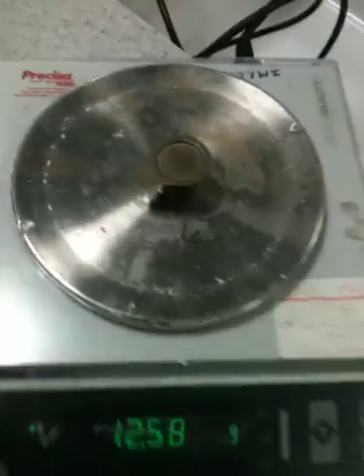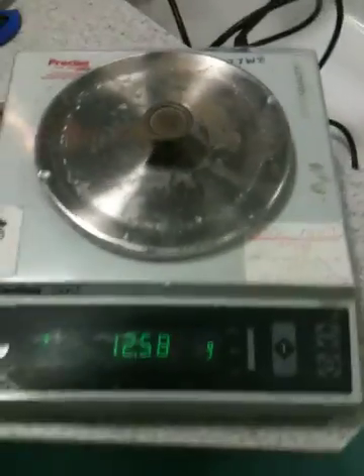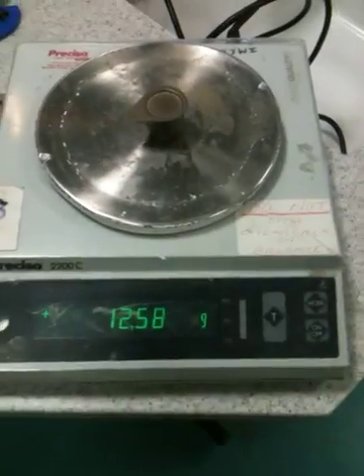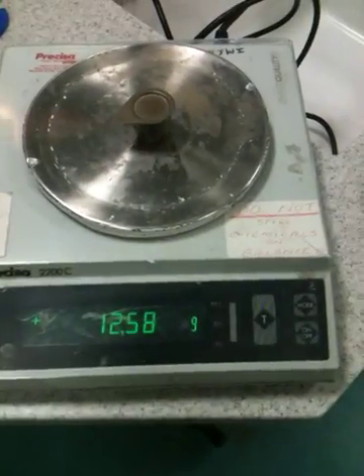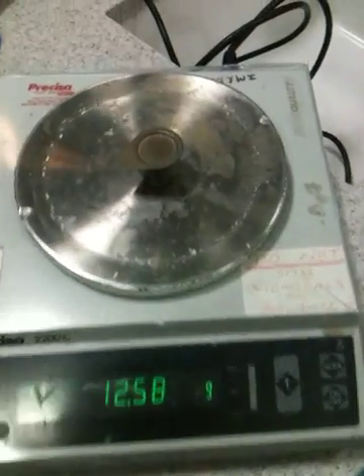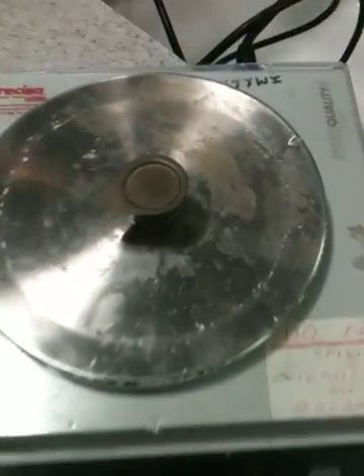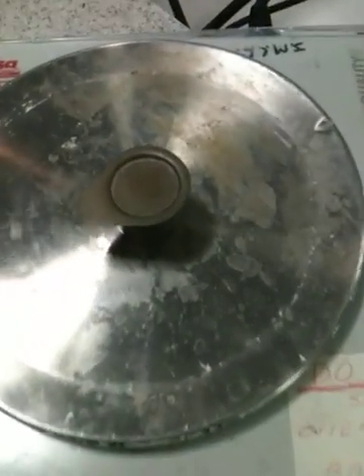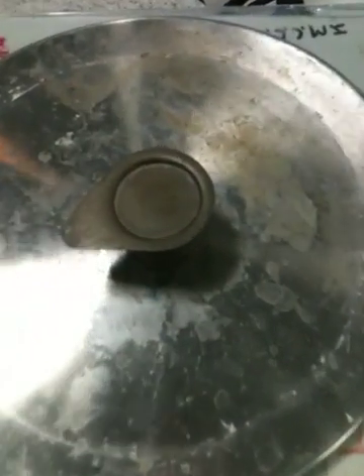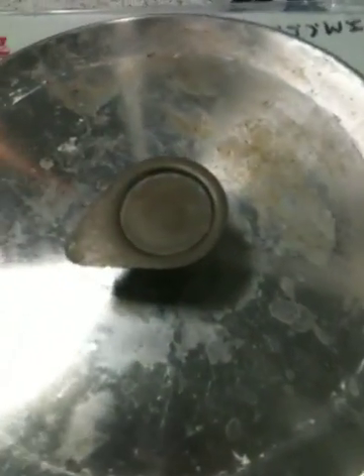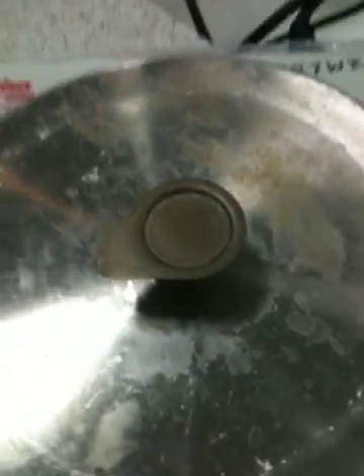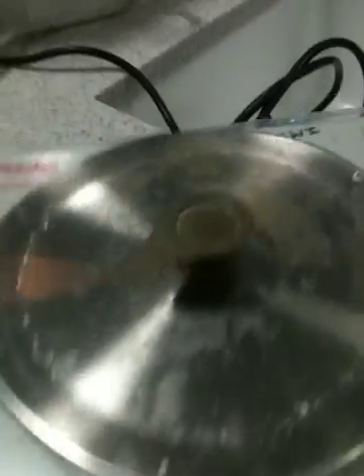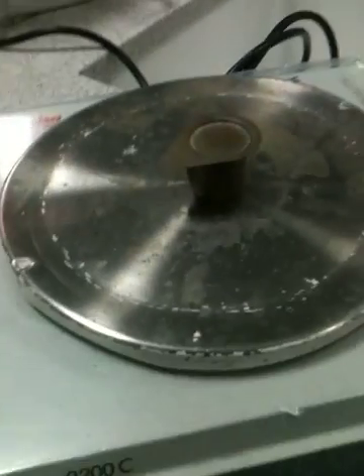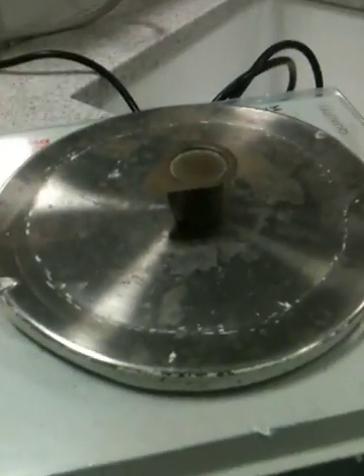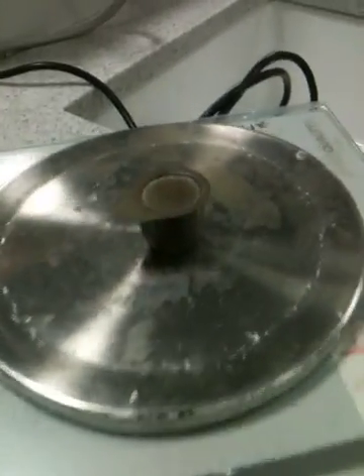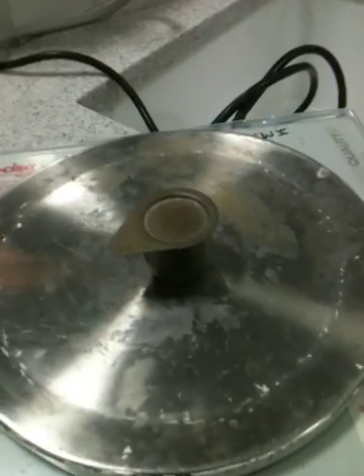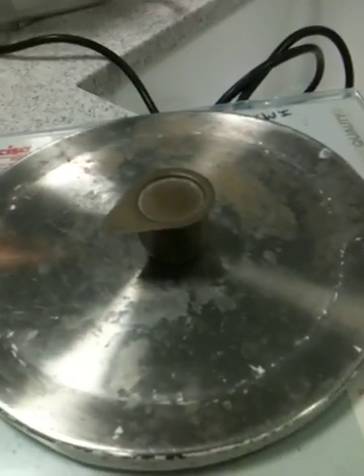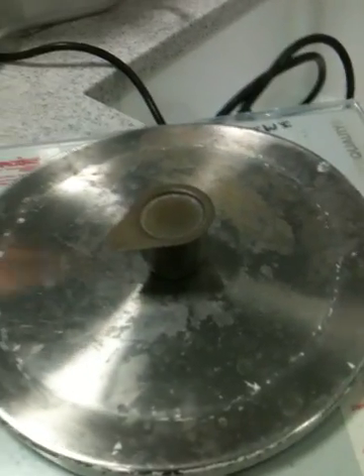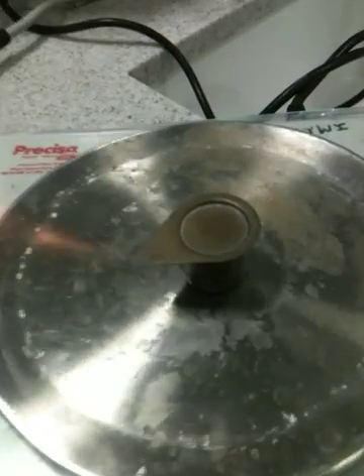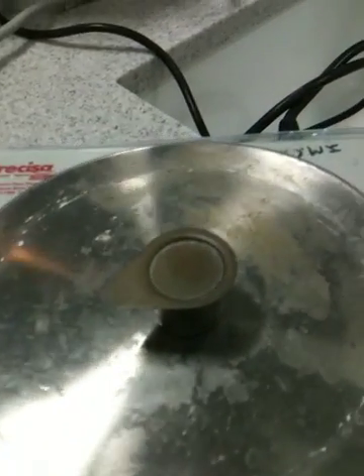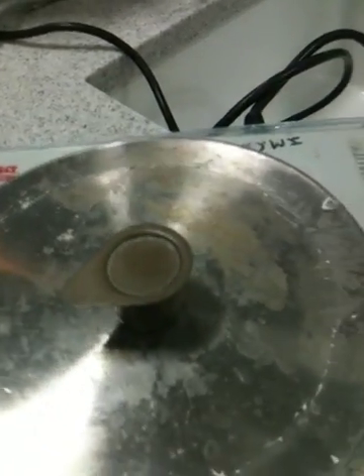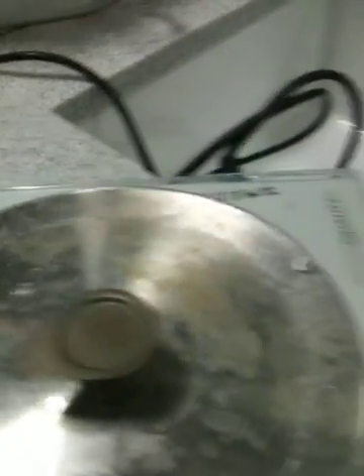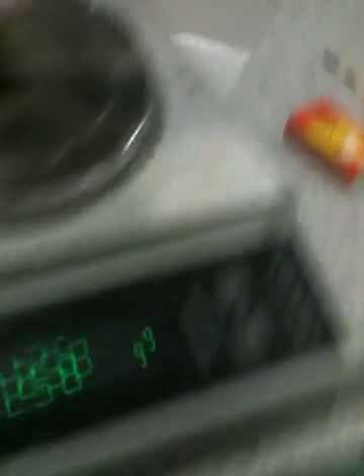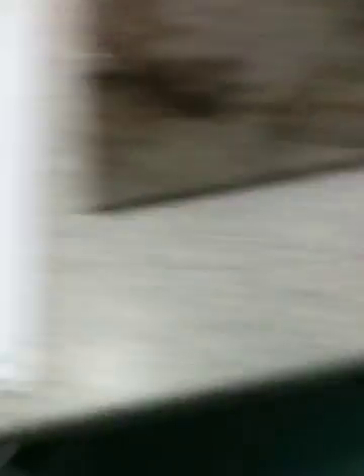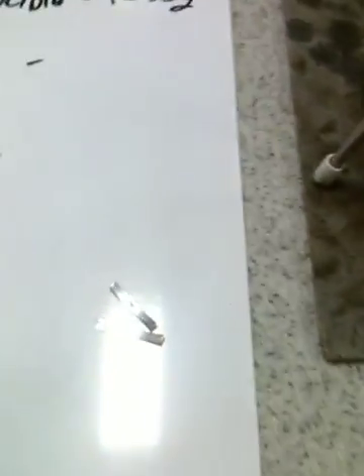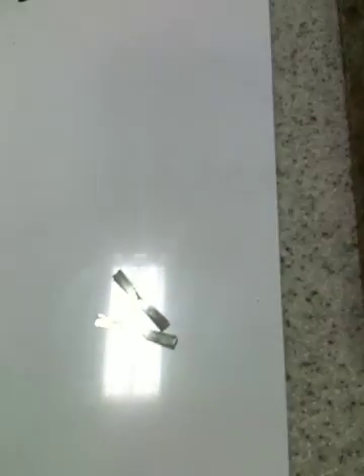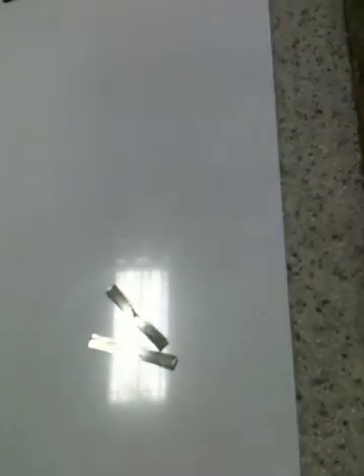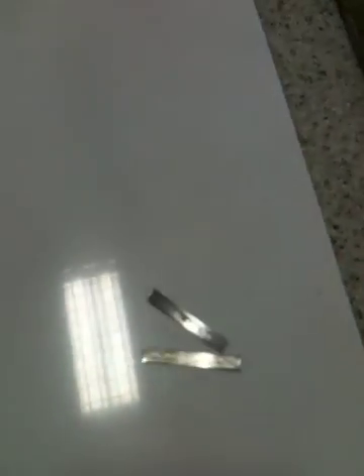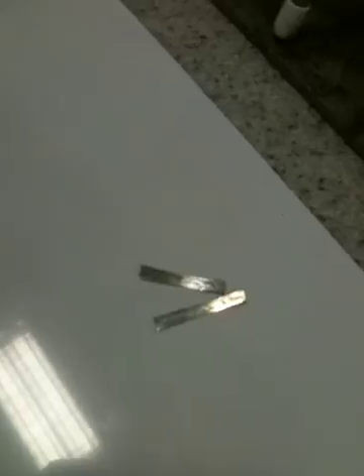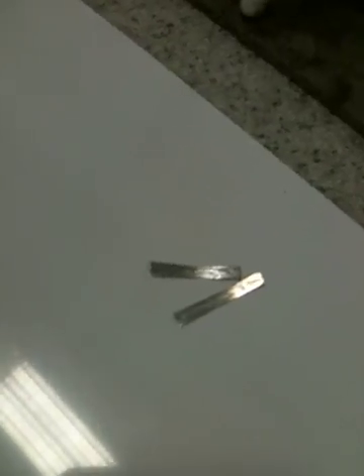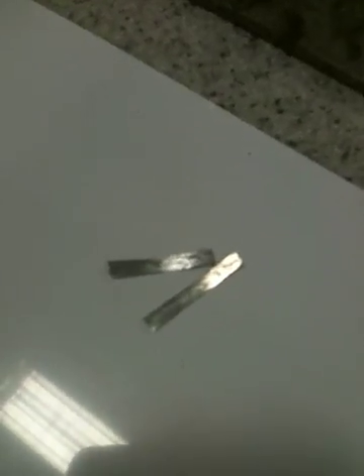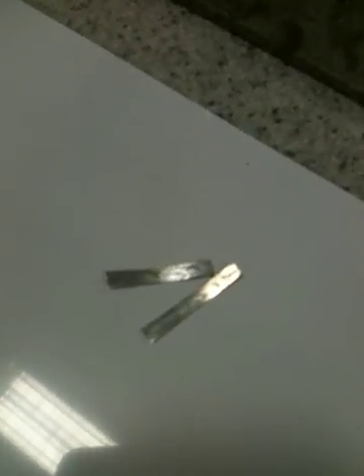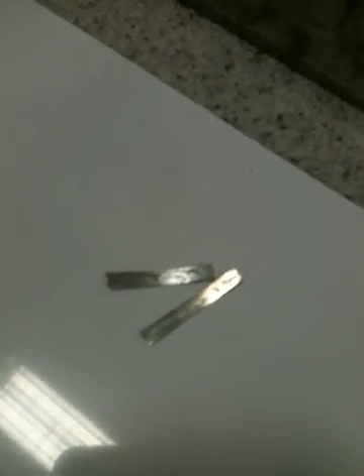On top of the tripod you'll see one of these little fellas, which is called a pipe clay triangle. We've got a top pan balance, and on top of the top pan balance you've got a crucible with a lid. The first thing you're going to do is come and see me and get two strips of magnesium — there are my two strips of magnesium.